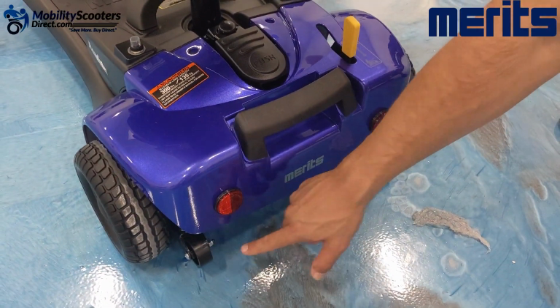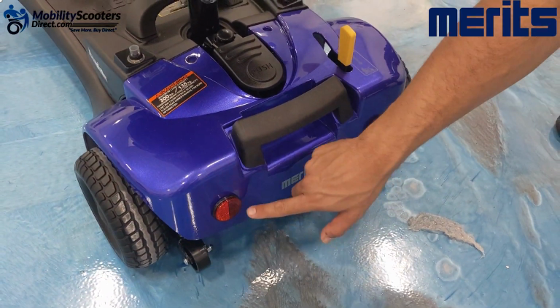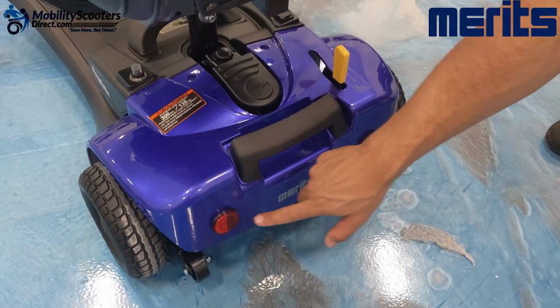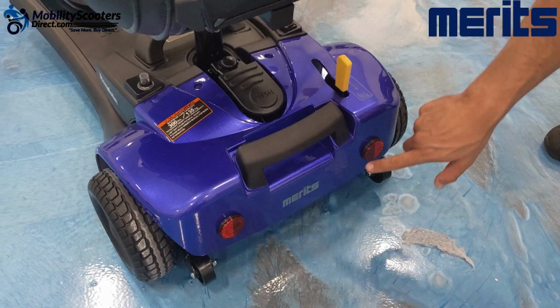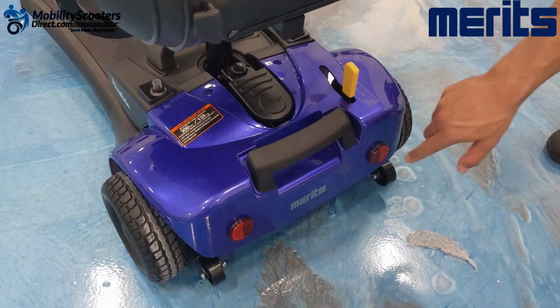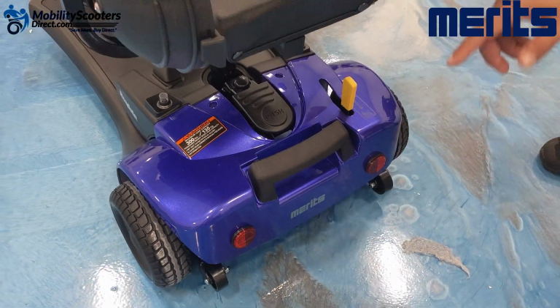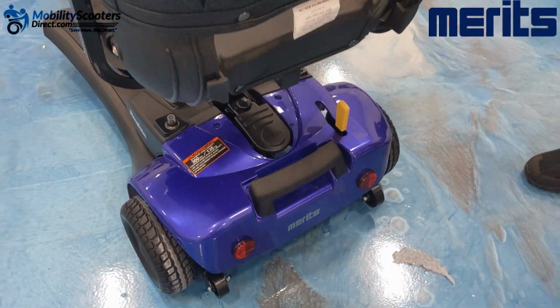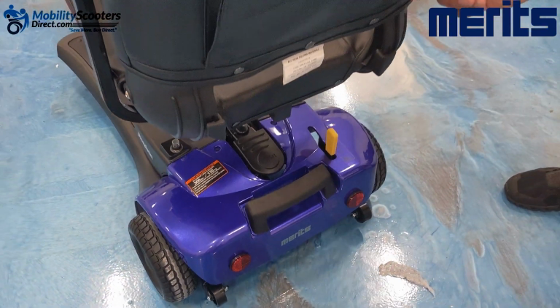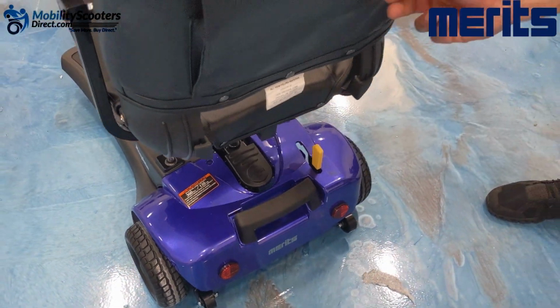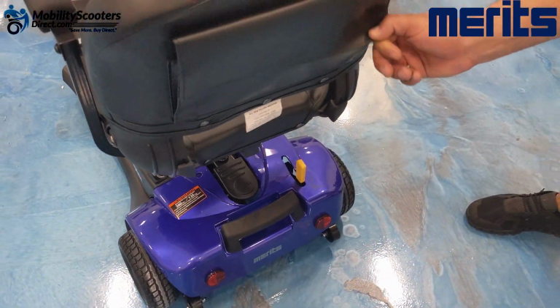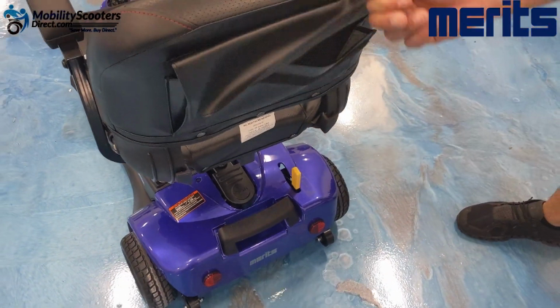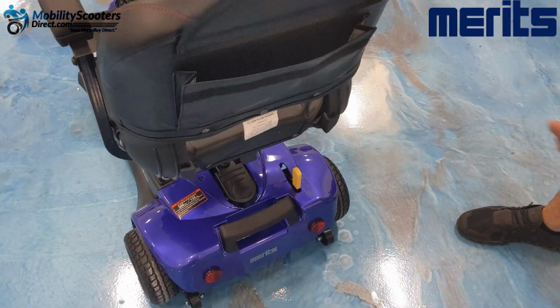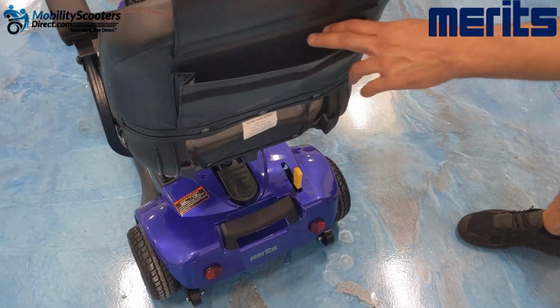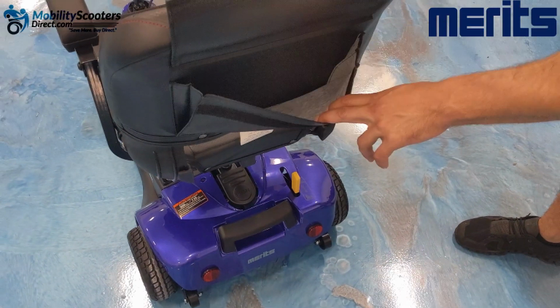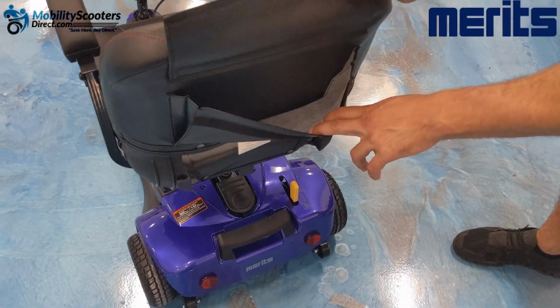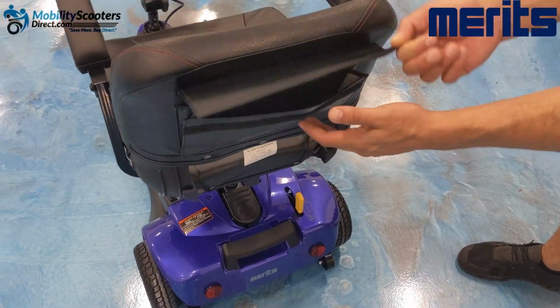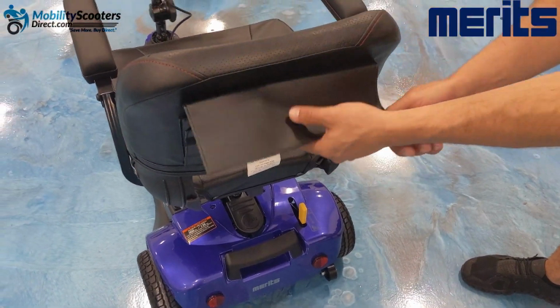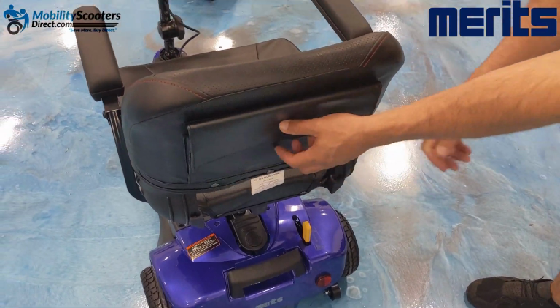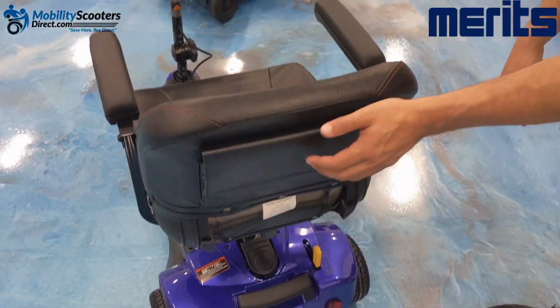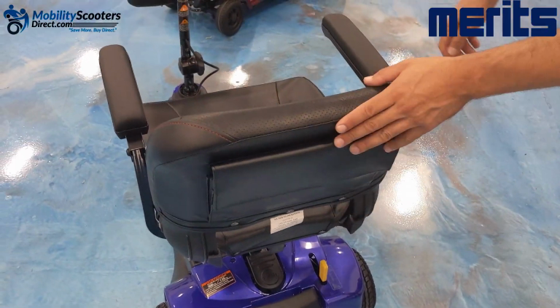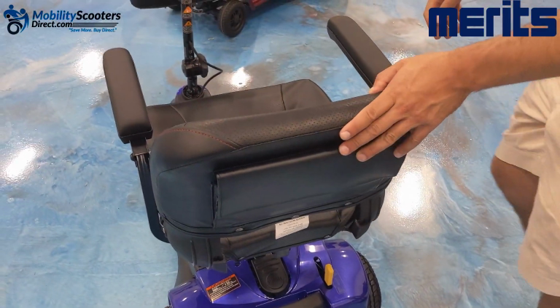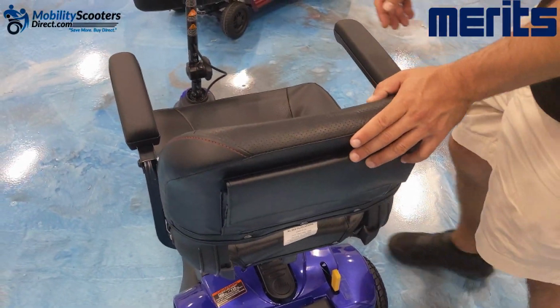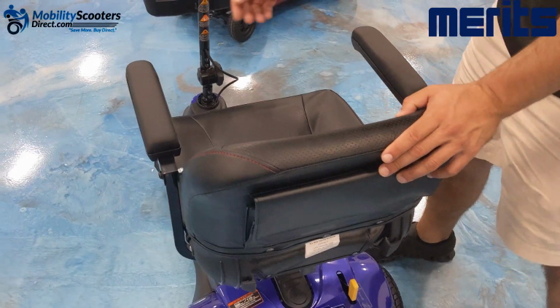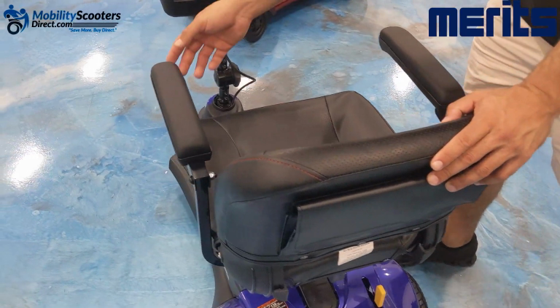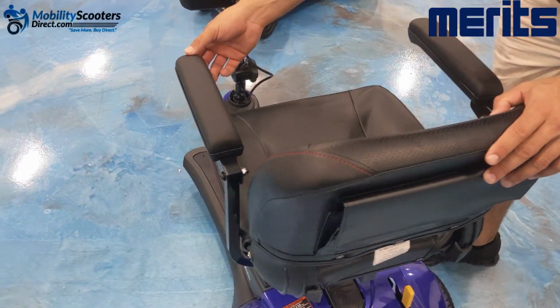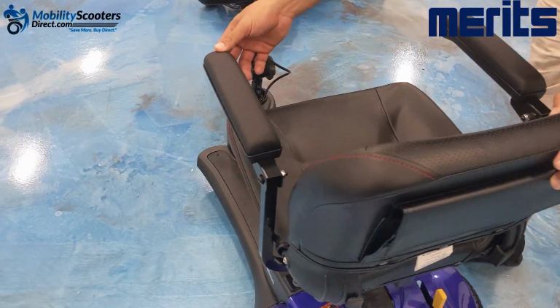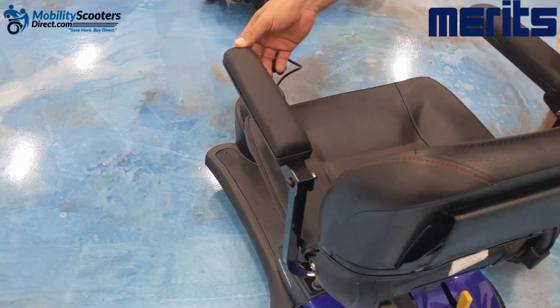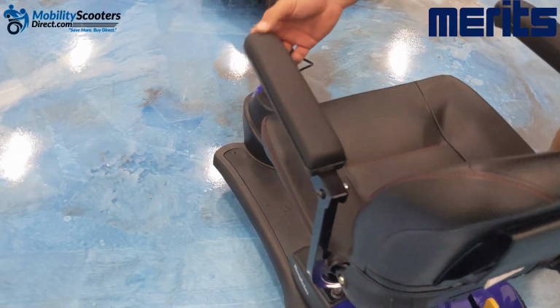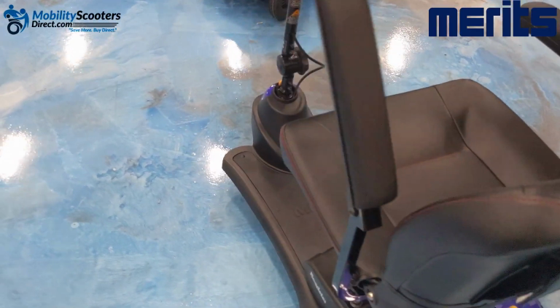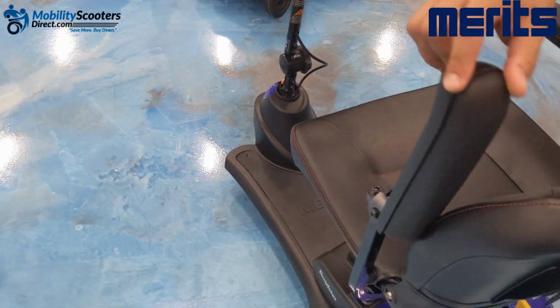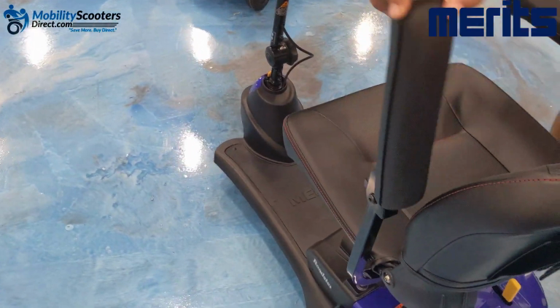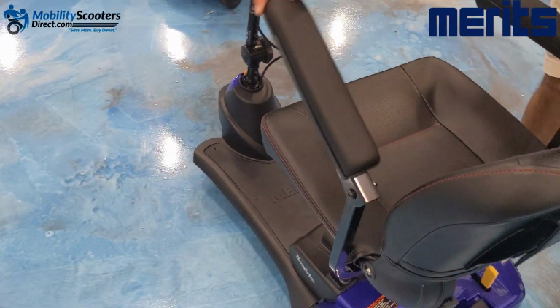In the rear, we have some anti-tip wheels, reflectors, and a pouch on the back of the seat. The seat comes with armrests — they are removable and they can flip up.